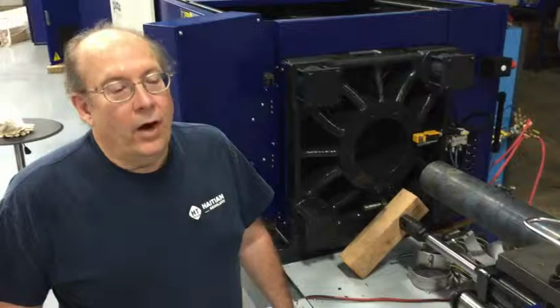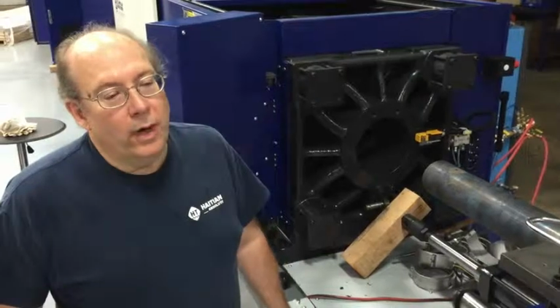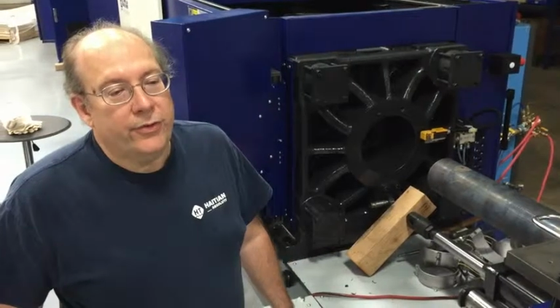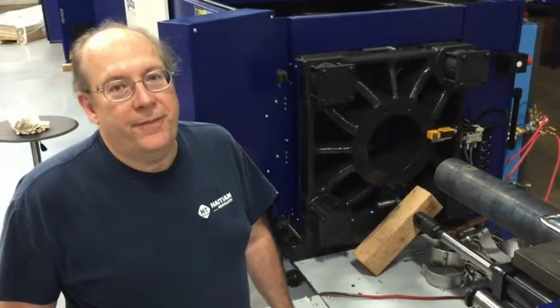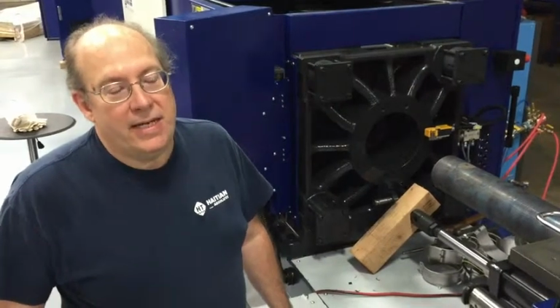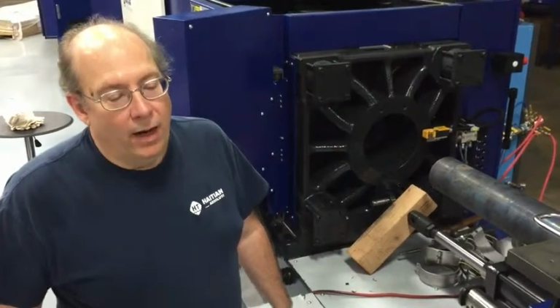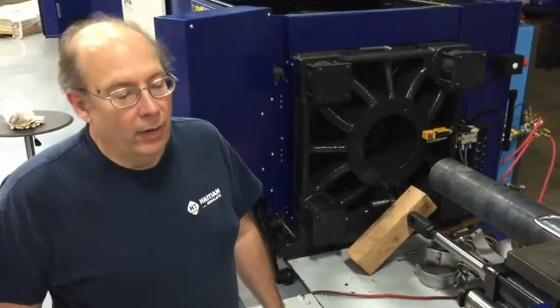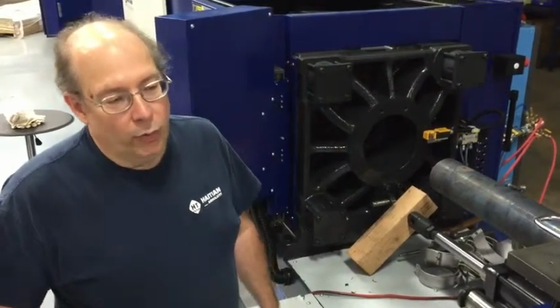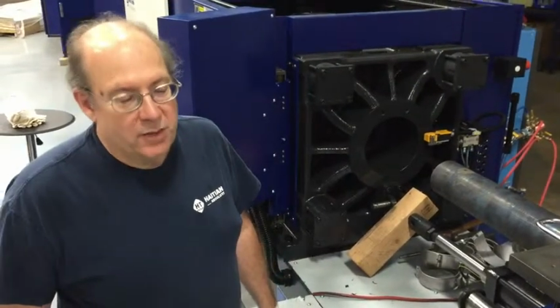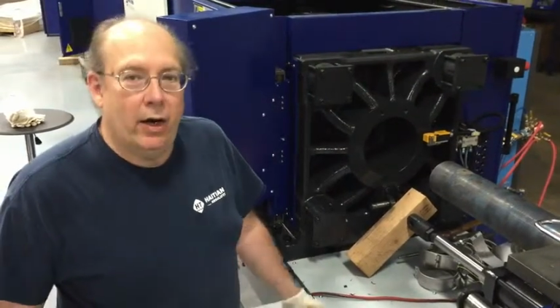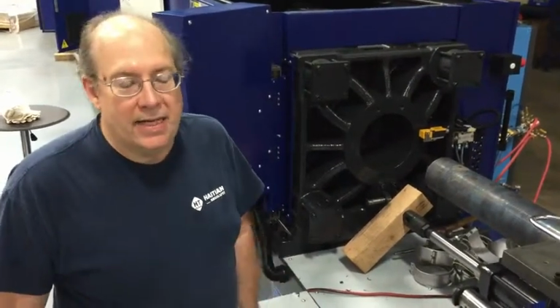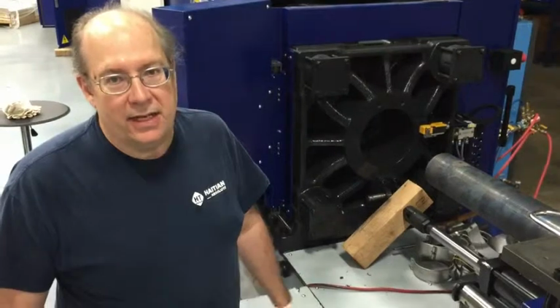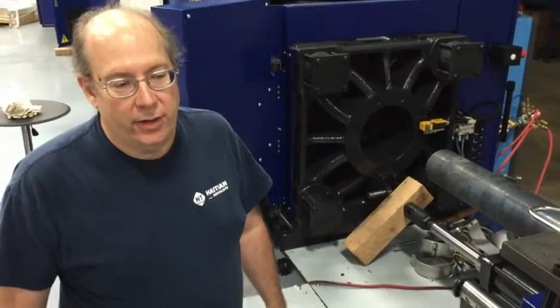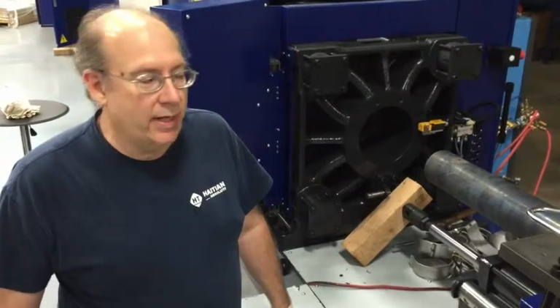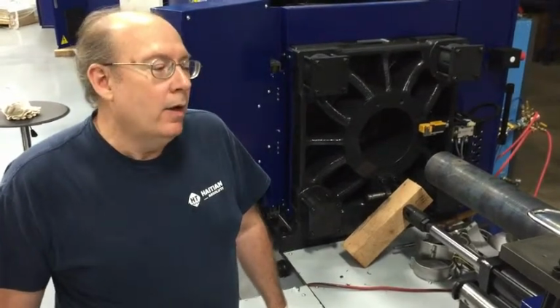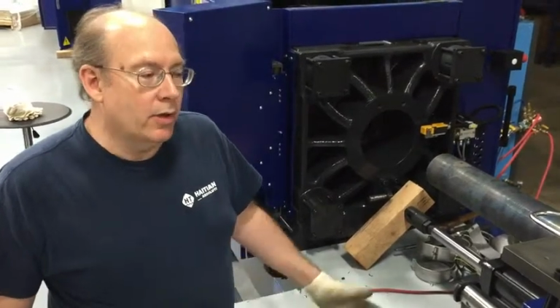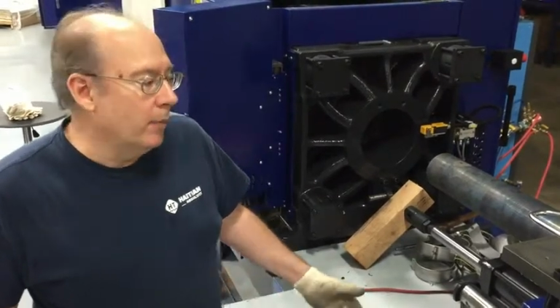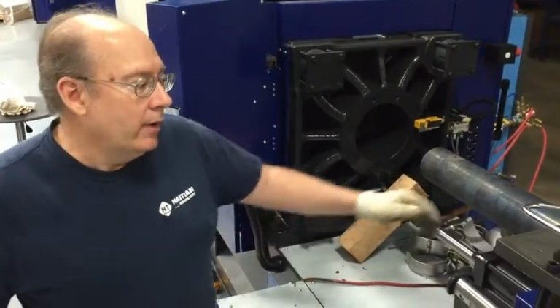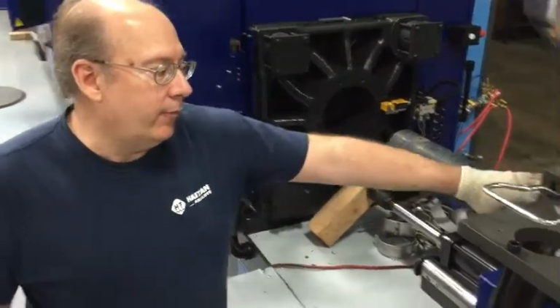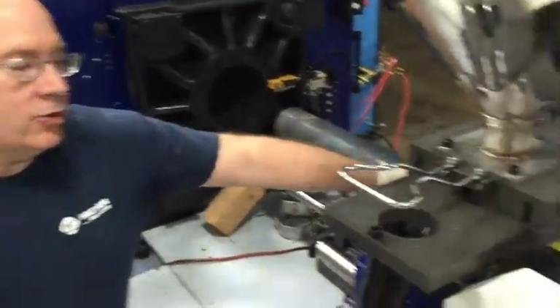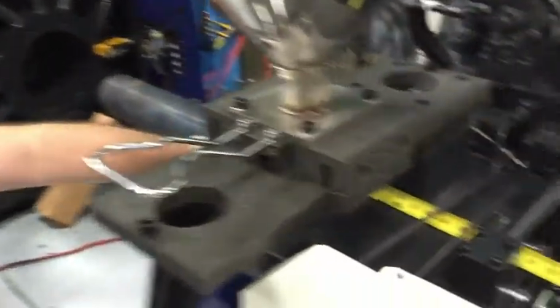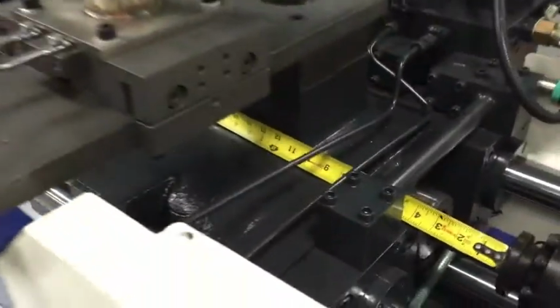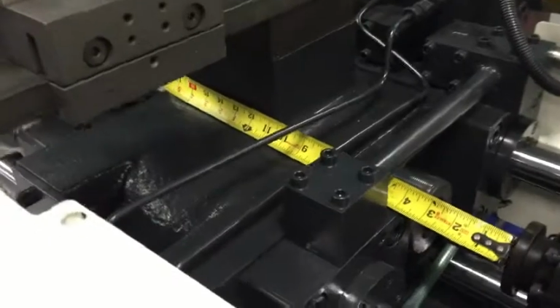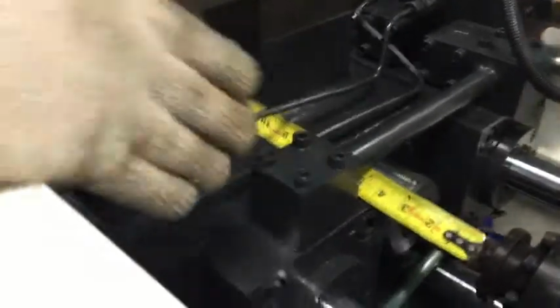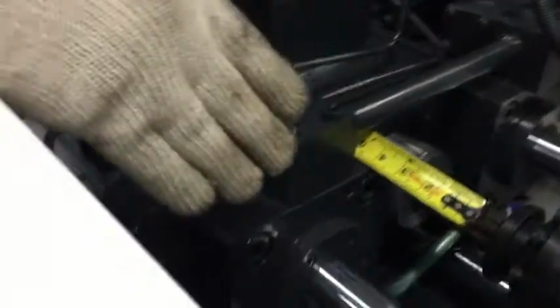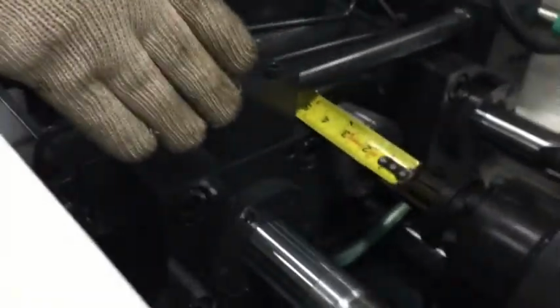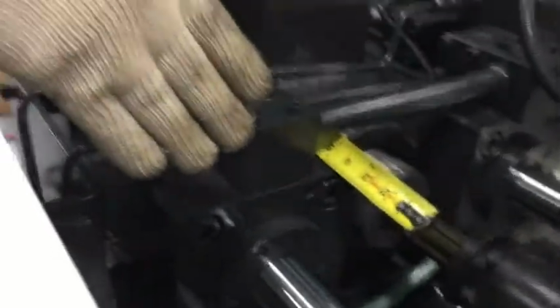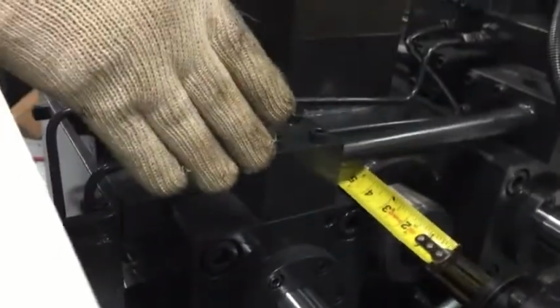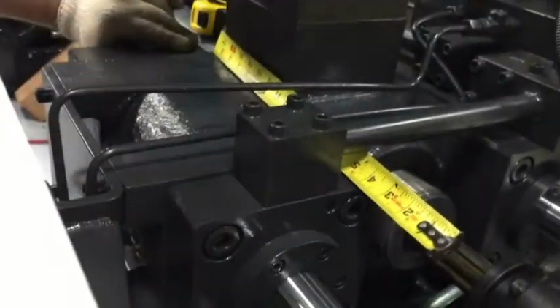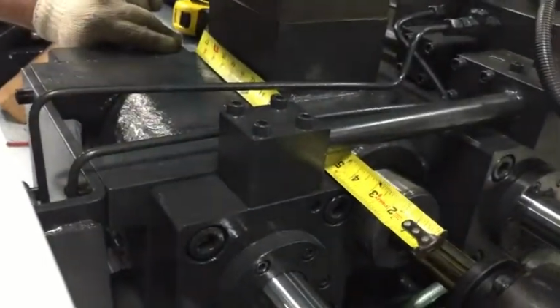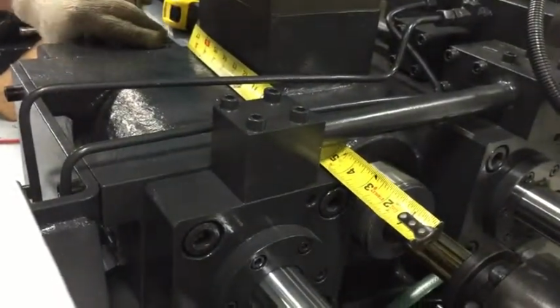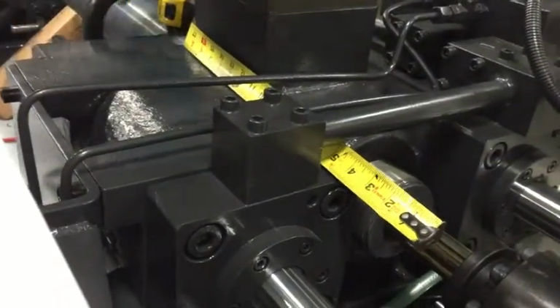All right, here we are with step 15 of our barrel and screw replacement on our MA 1600 ton machine. We took a measurement from the front of the injection casting to the end of the screw, and we came up with 18 inches.